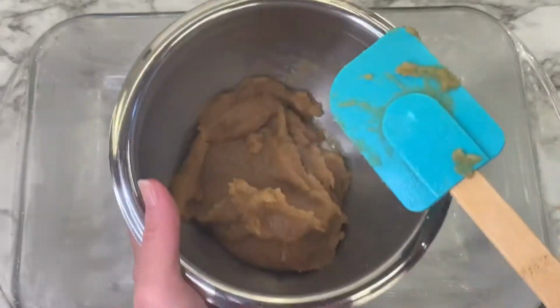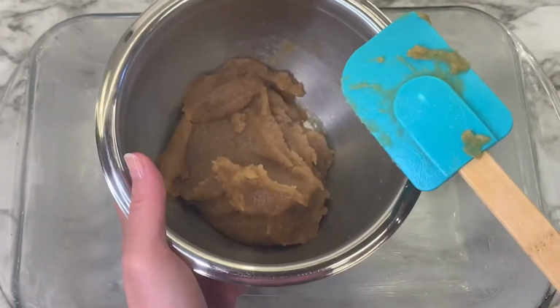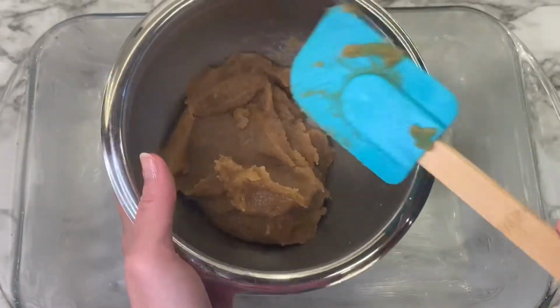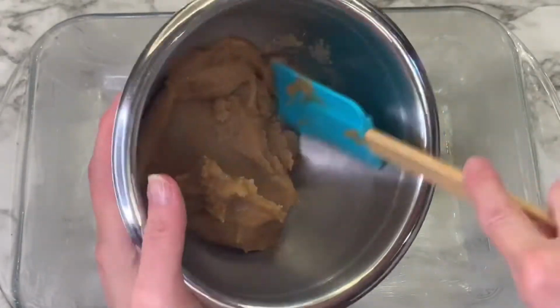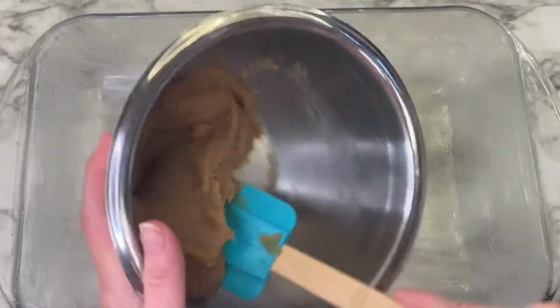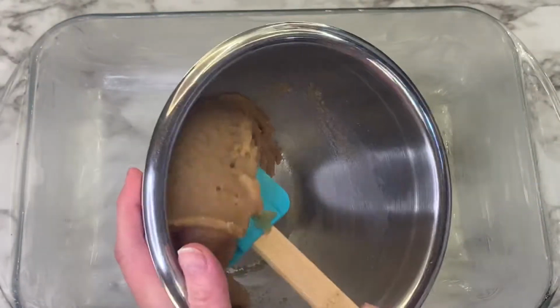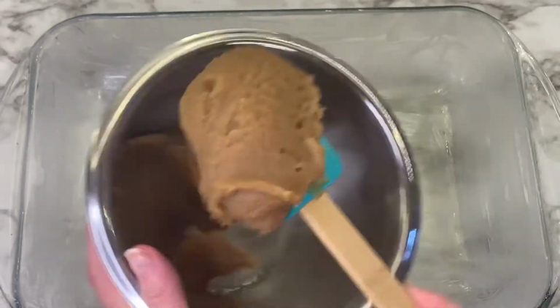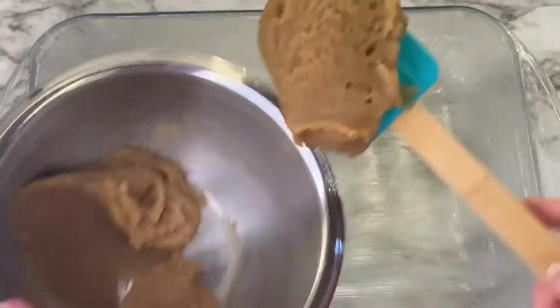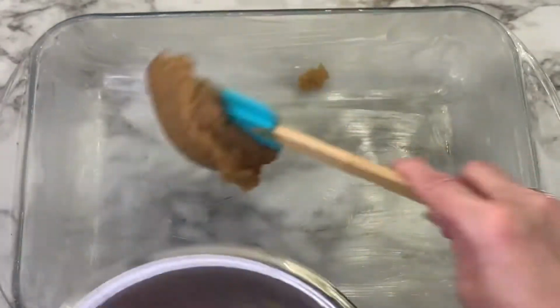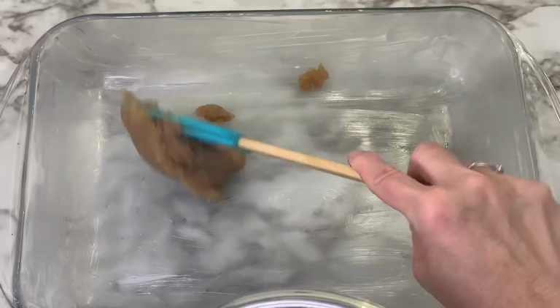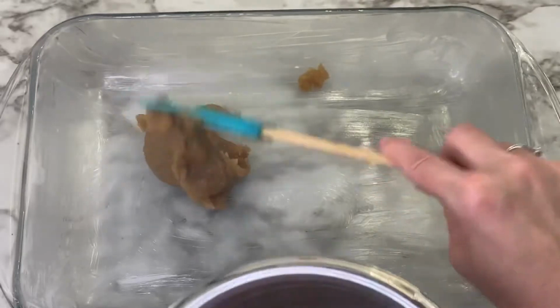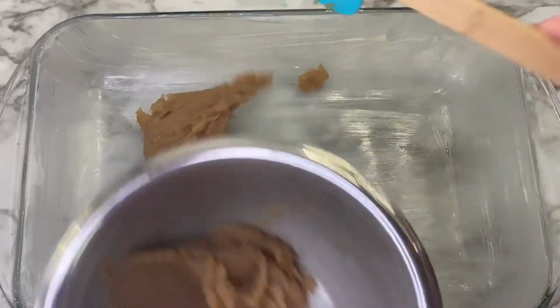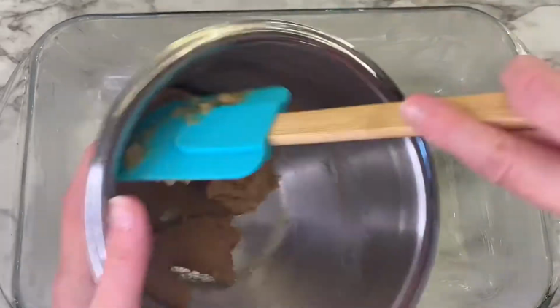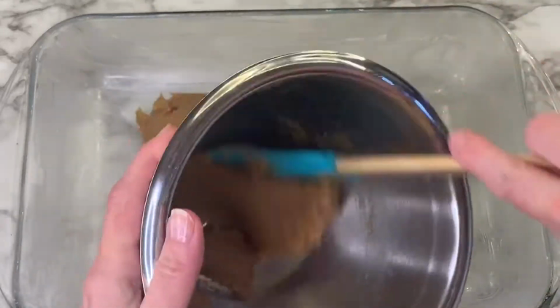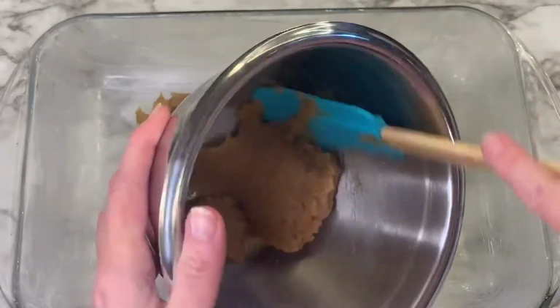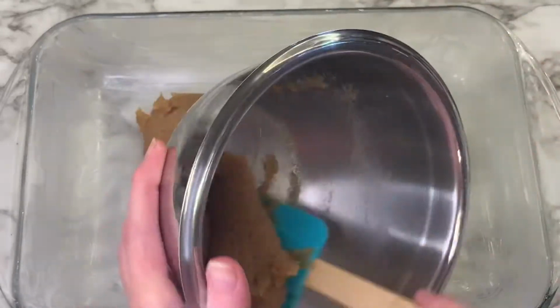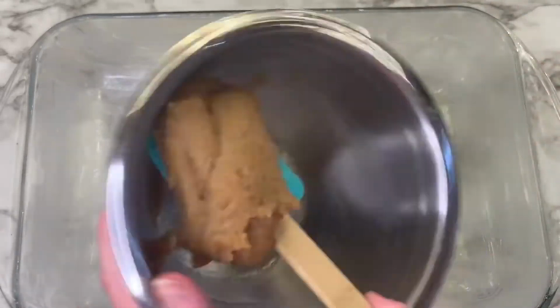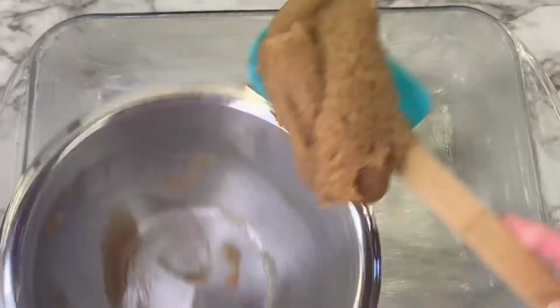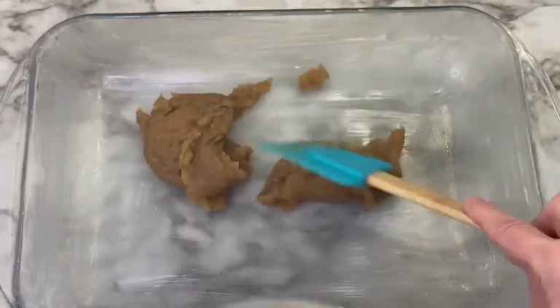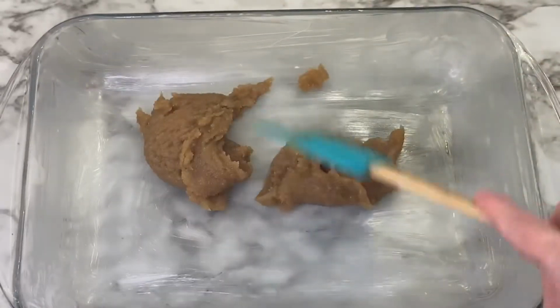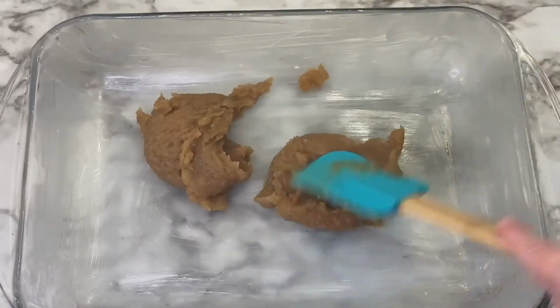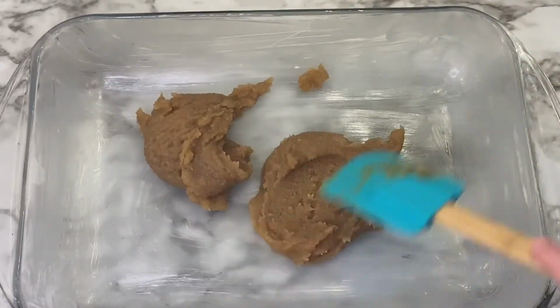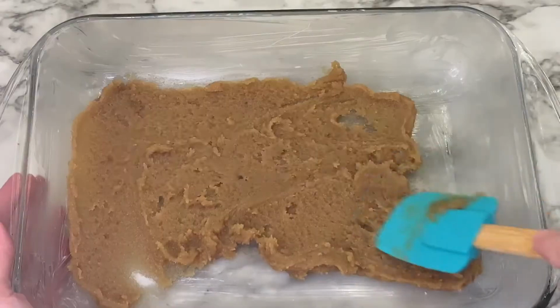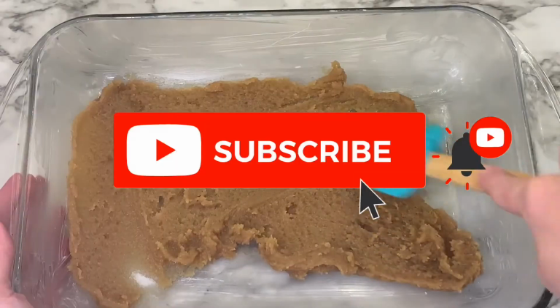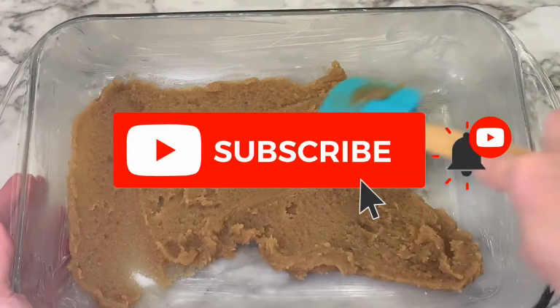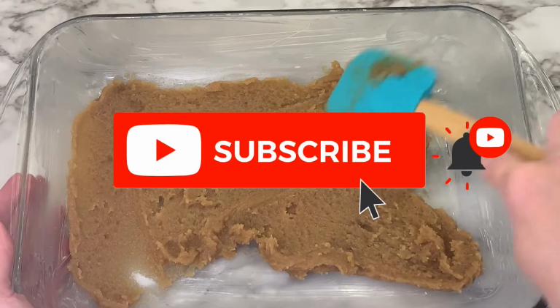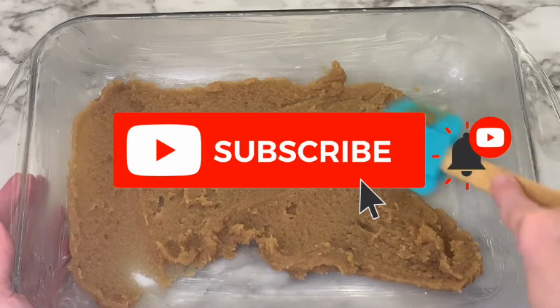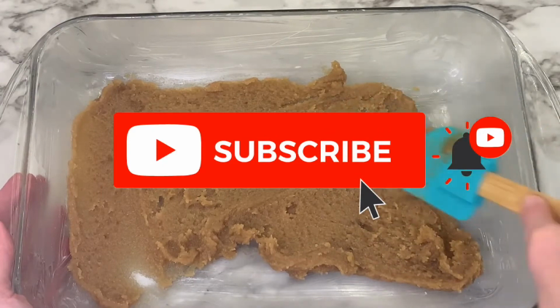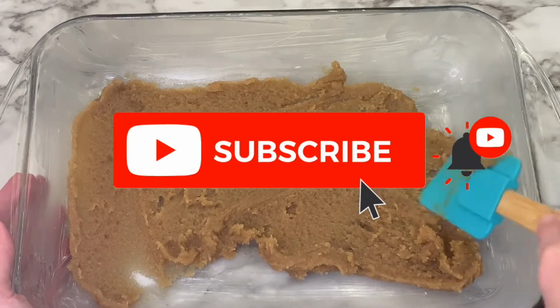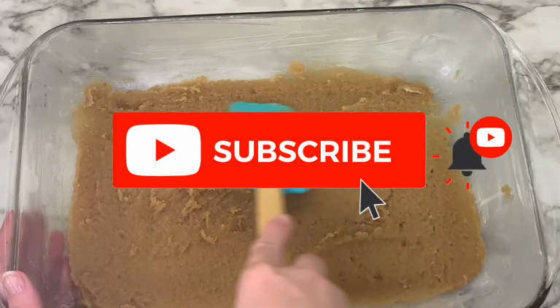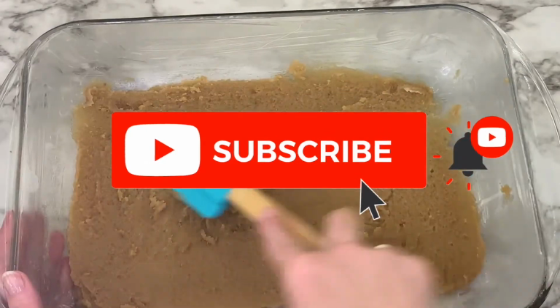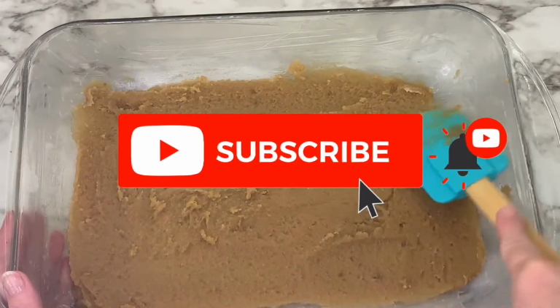Lightly grease a 9x13 dish or oven-safe pan, then take that mixture and evenly coat the bottom of the pan with it.